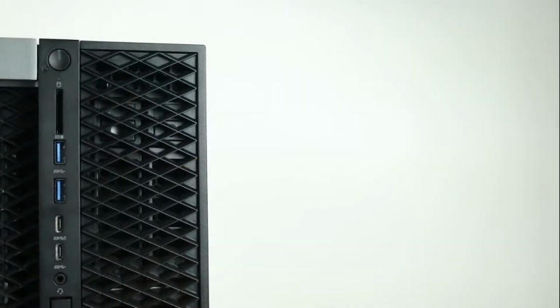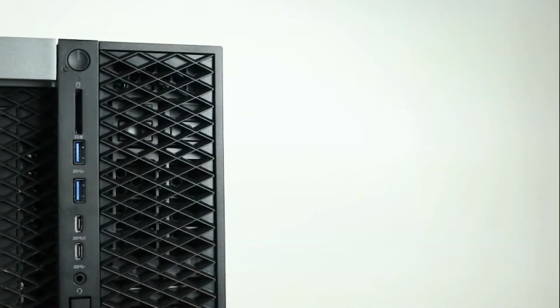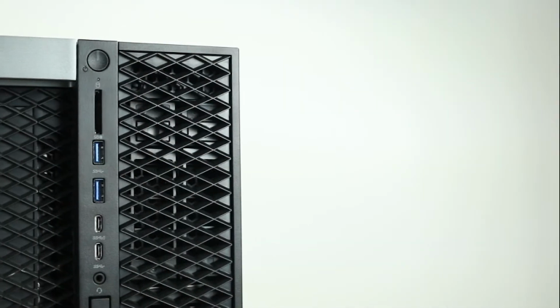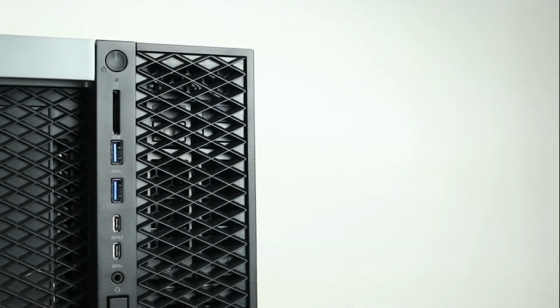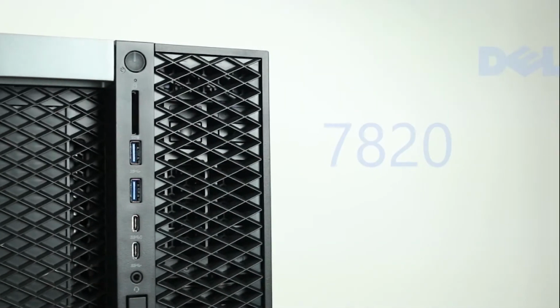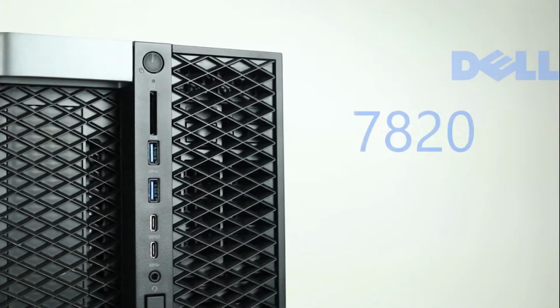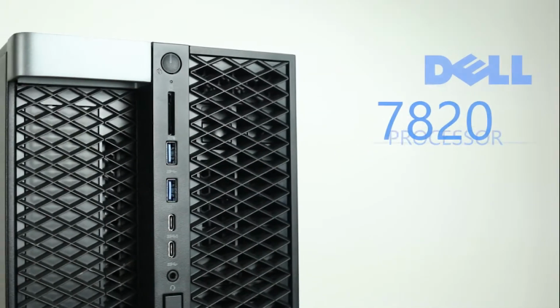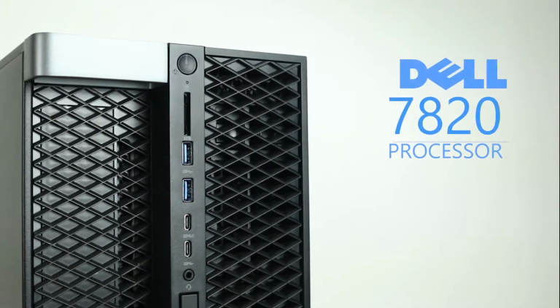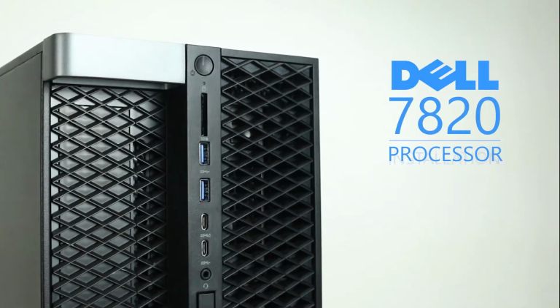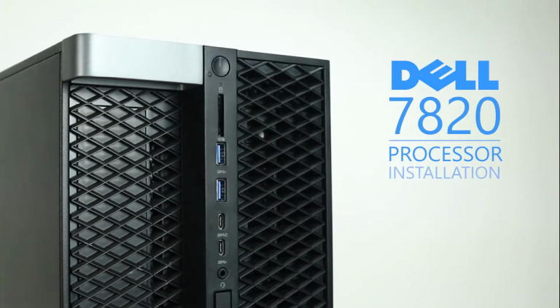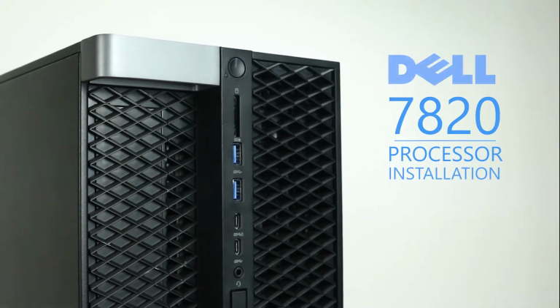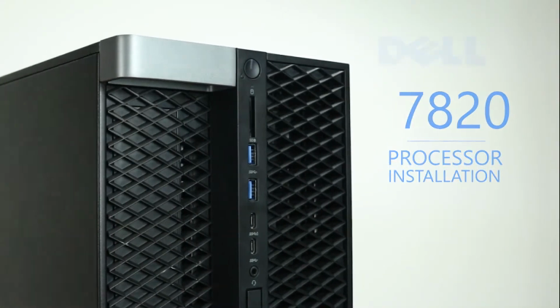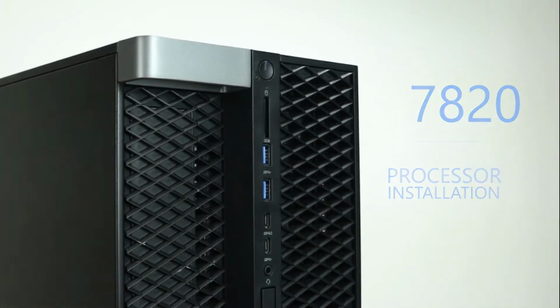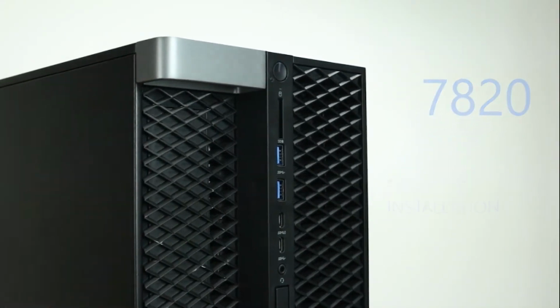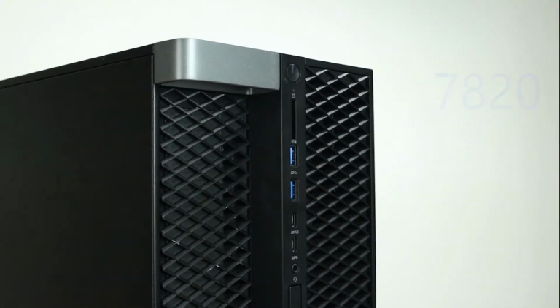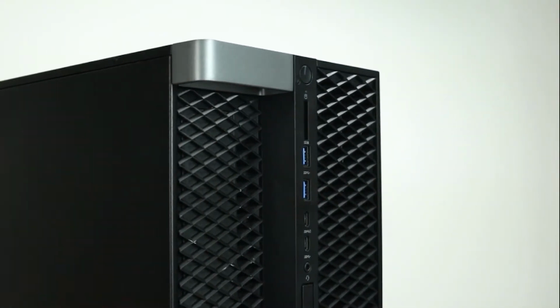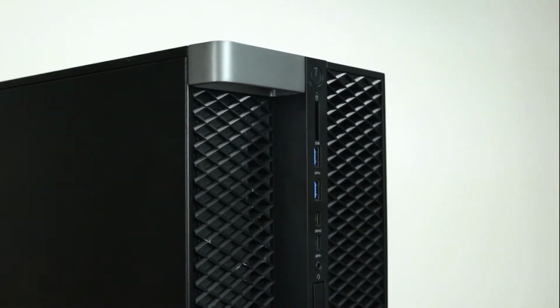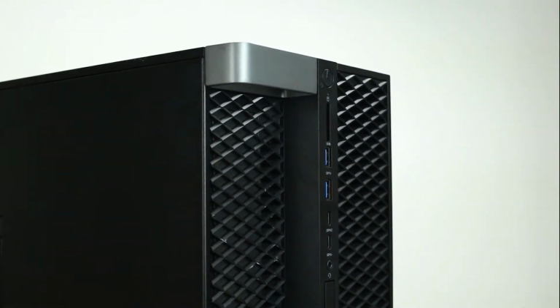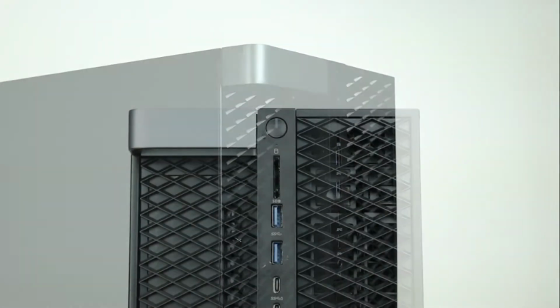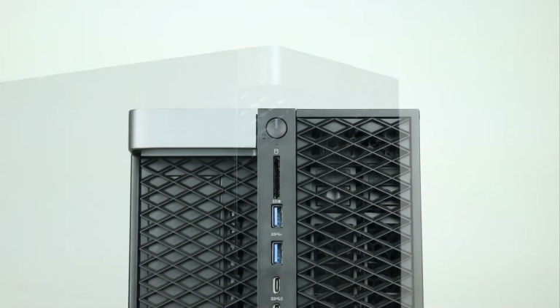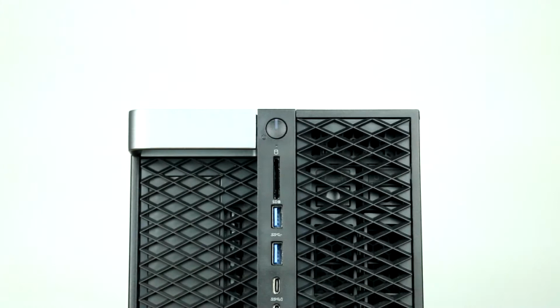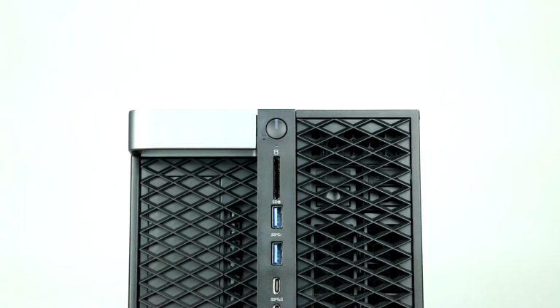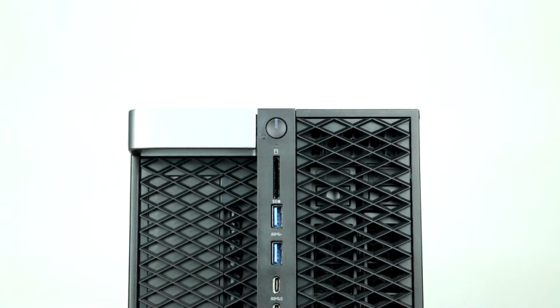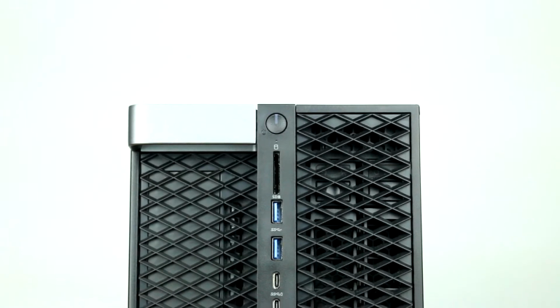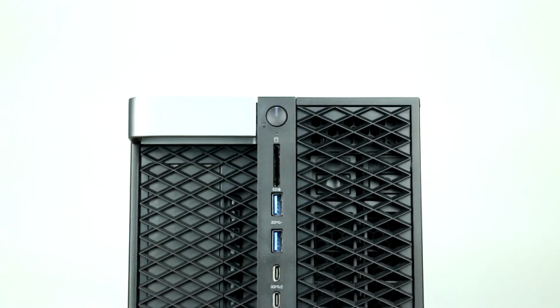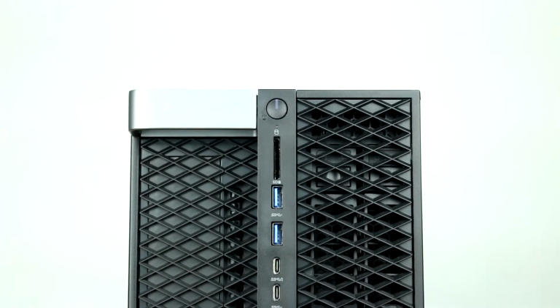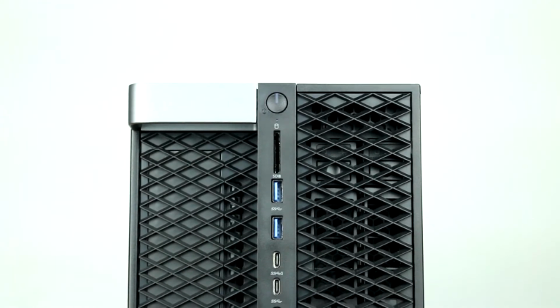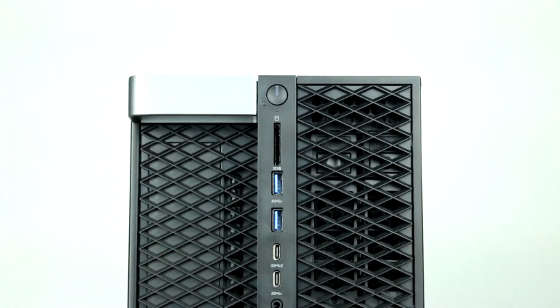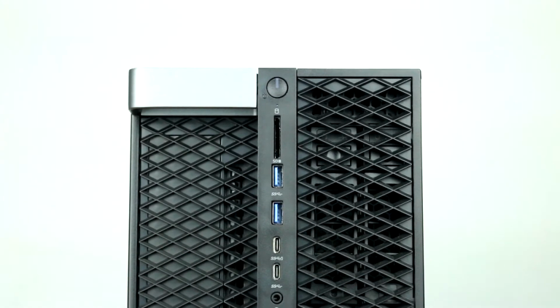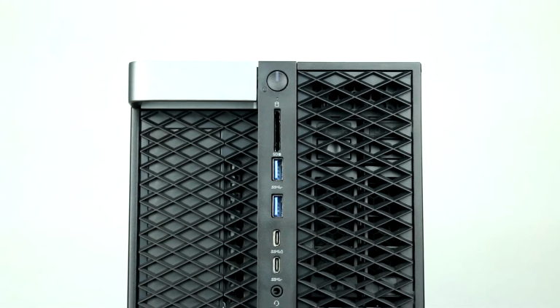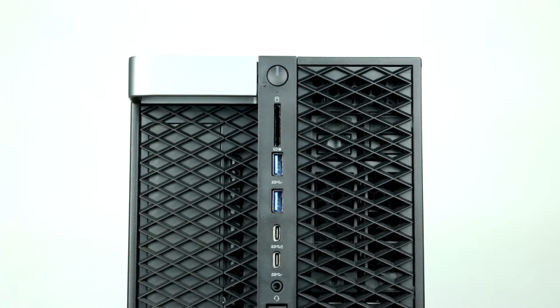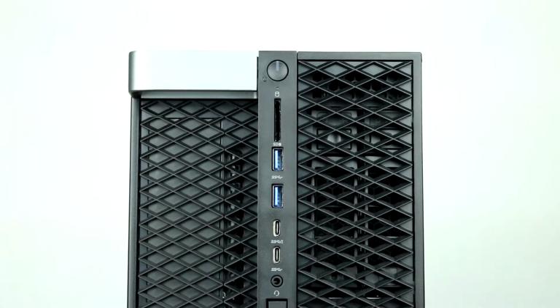Hello and welcome to TechBoost TV. Today, I'm going to show you how to install a processor into a dual processor Dell Precision 7820 workstation. Before beginning, we recommend checking with the manufacturer and making sure the latest firmware is installed.